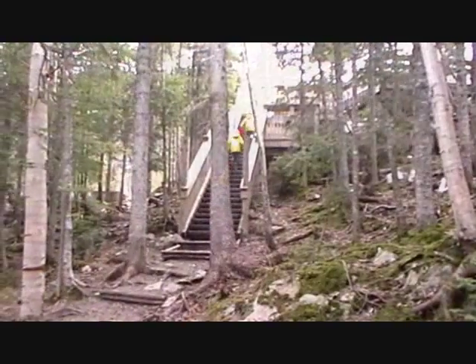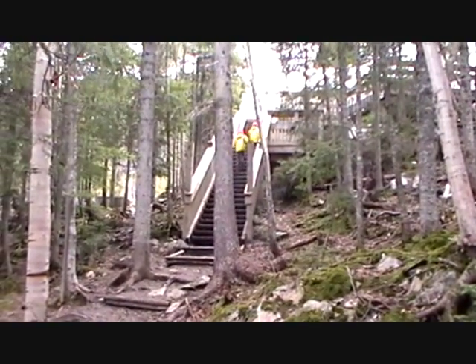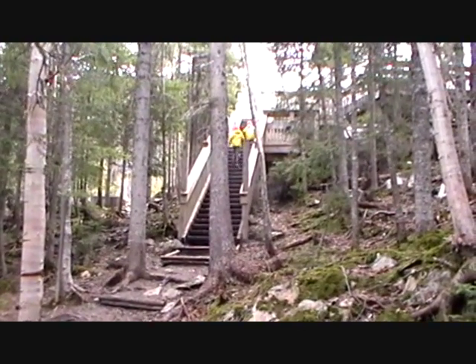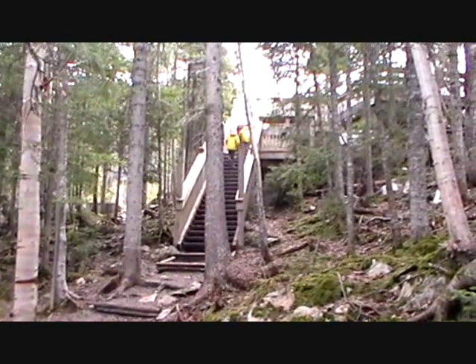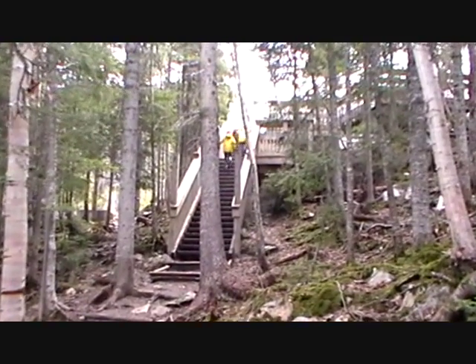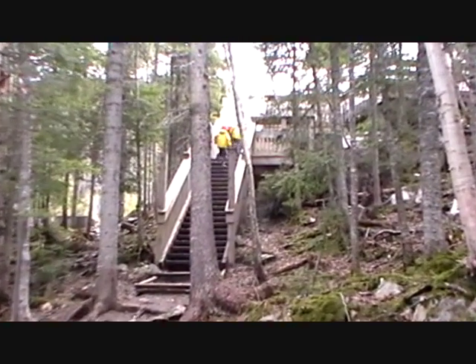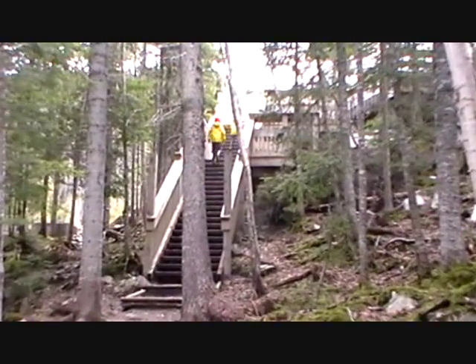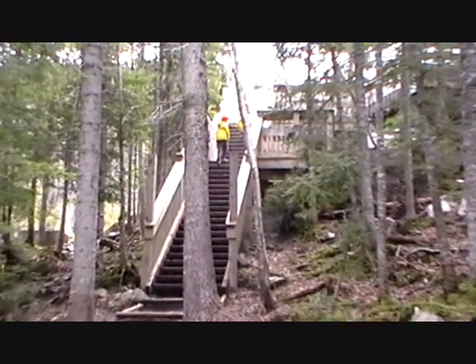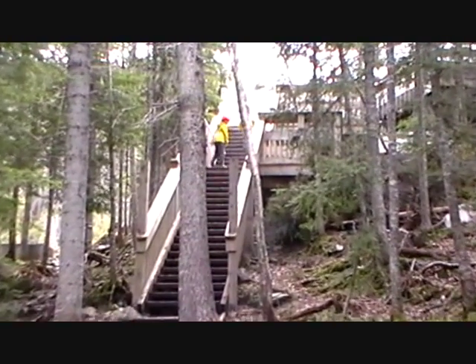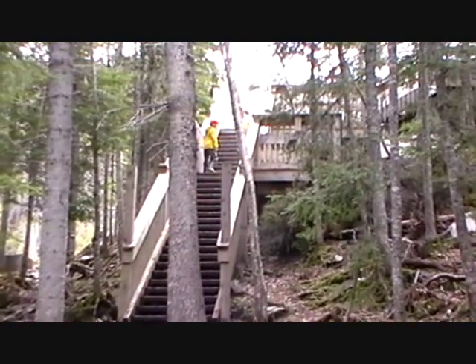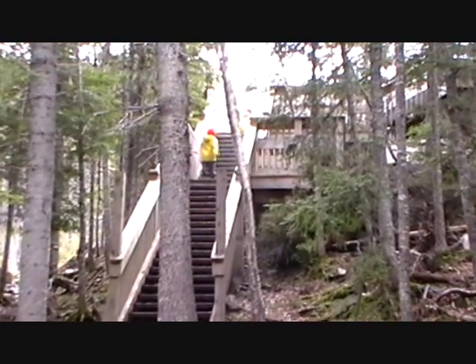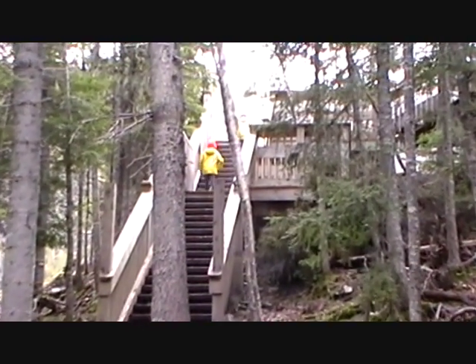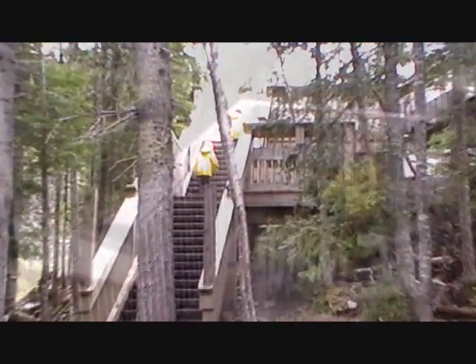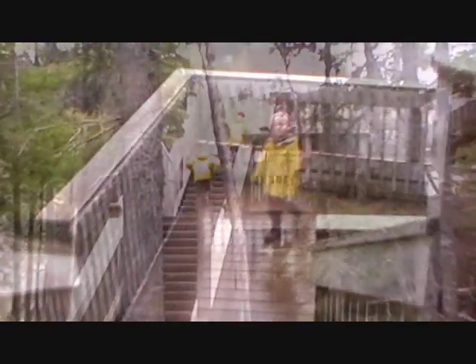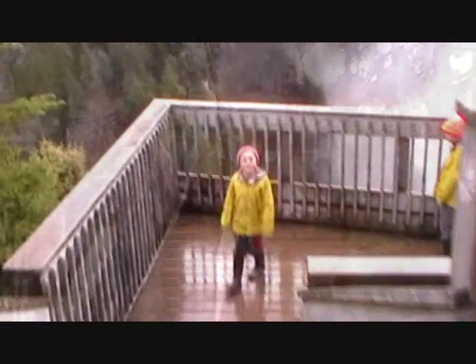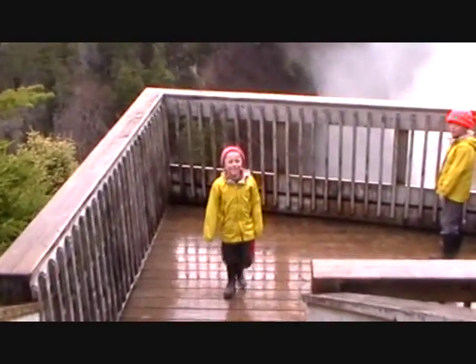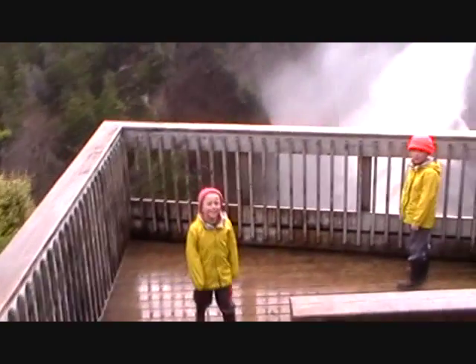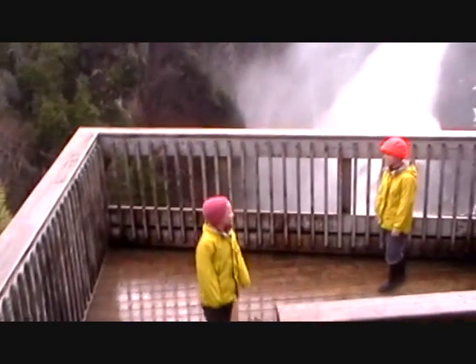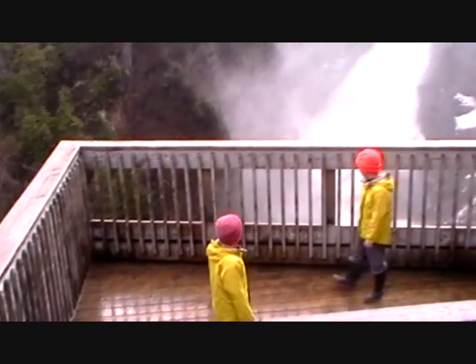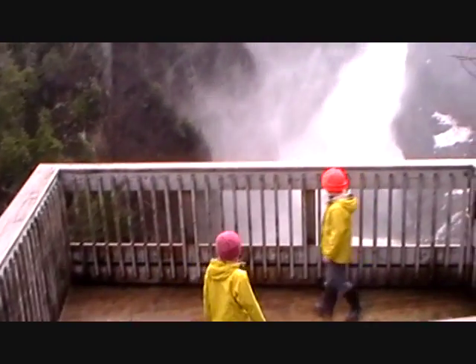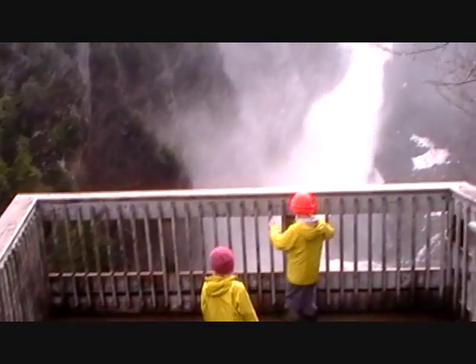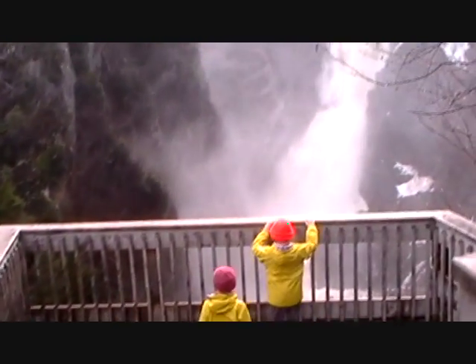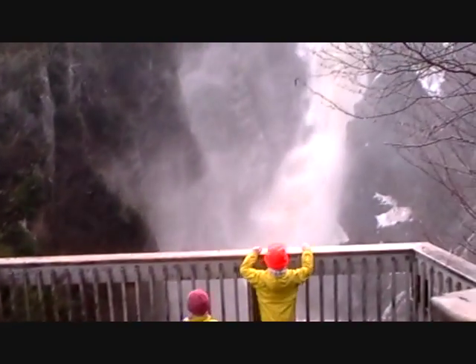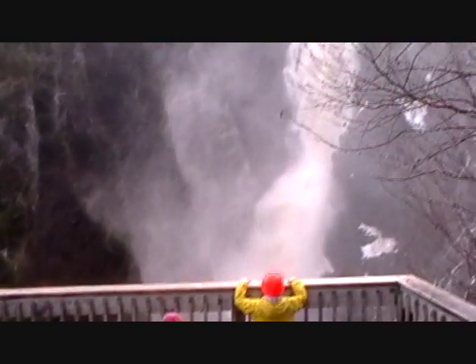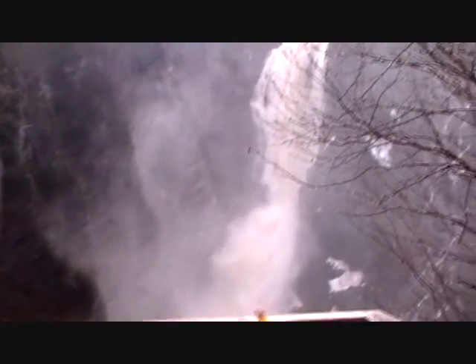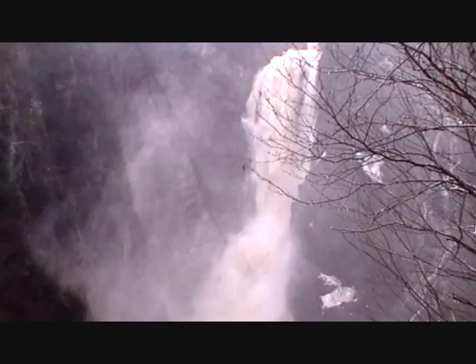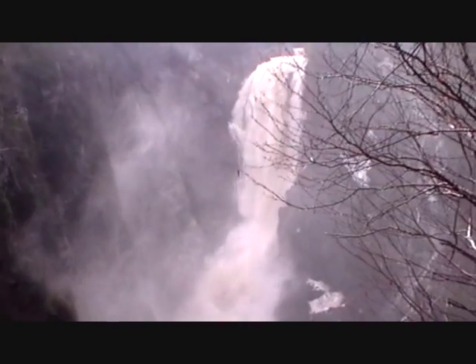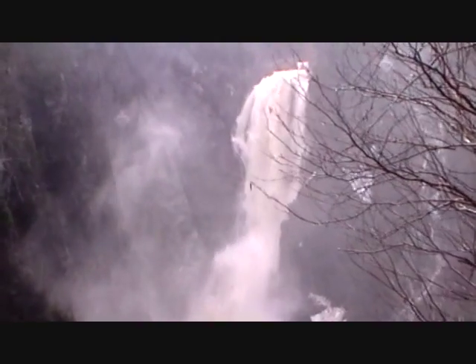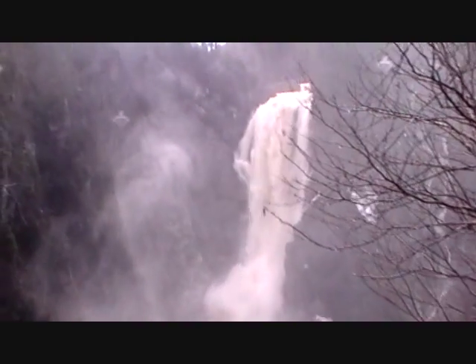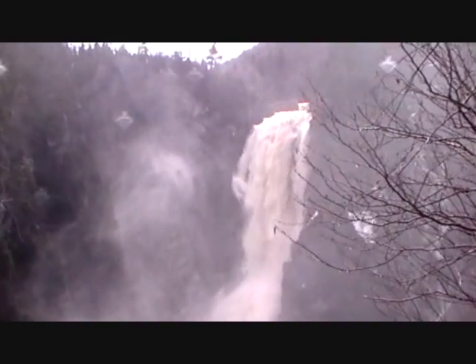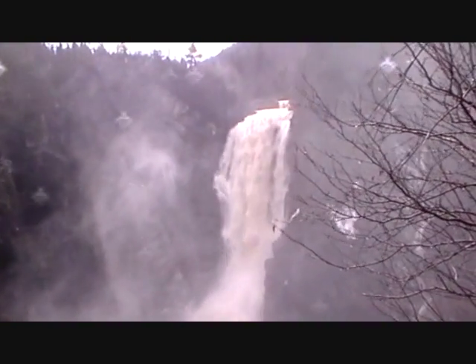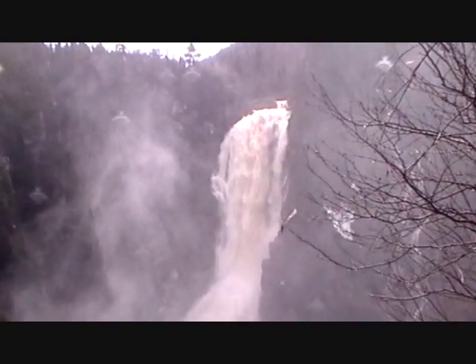Starting to be able to hear the falls now and we haven't walked very far. Yes, there is quite the falls here today.